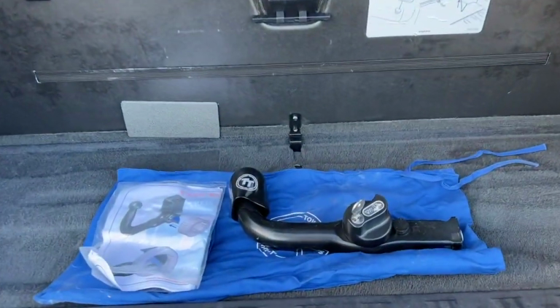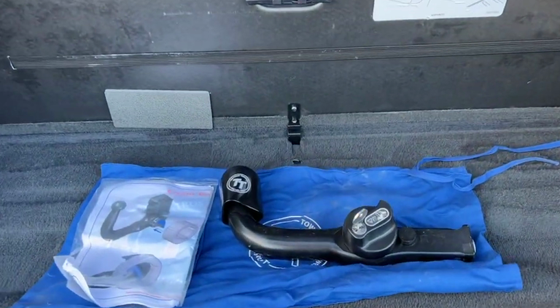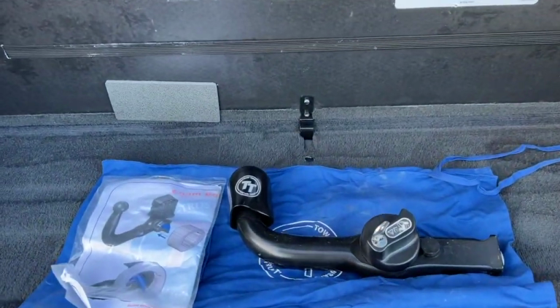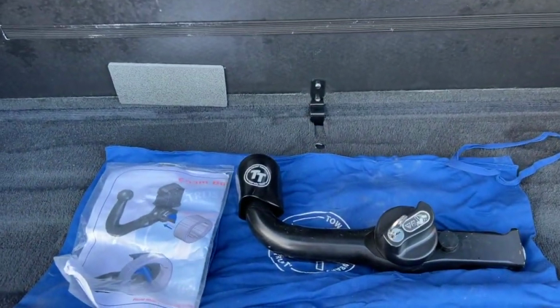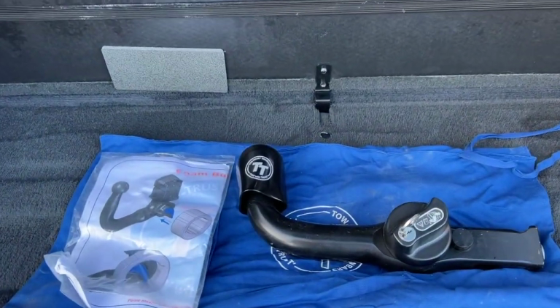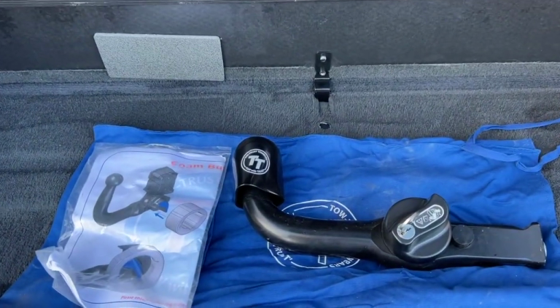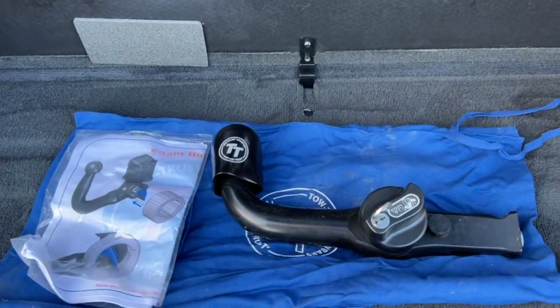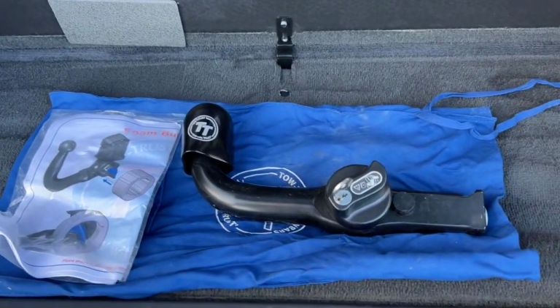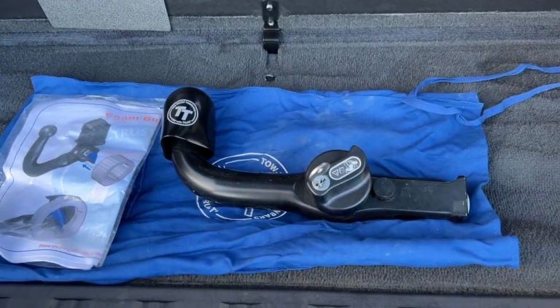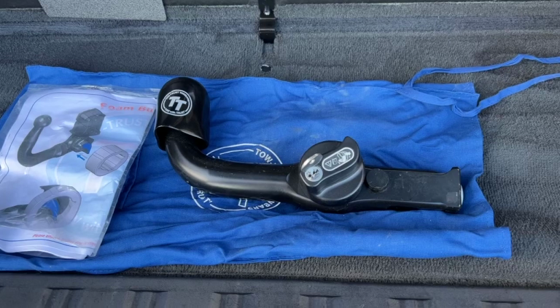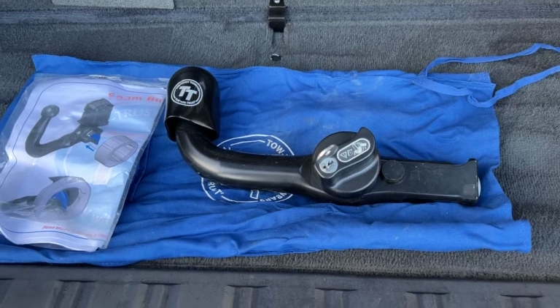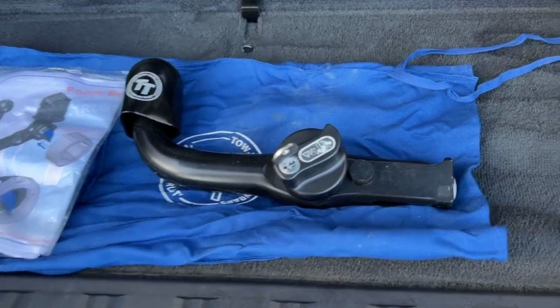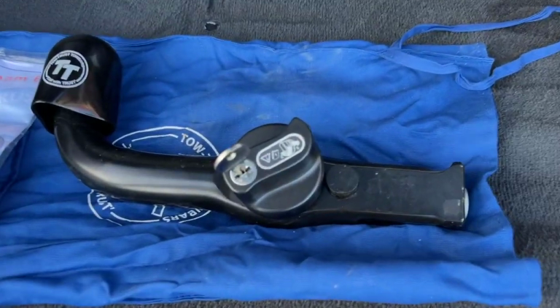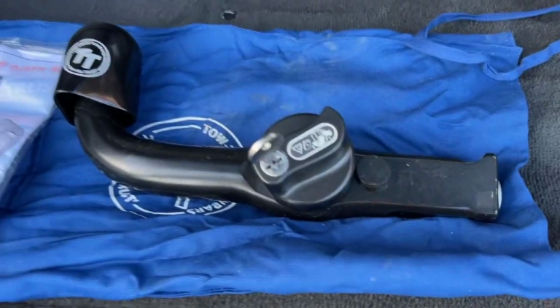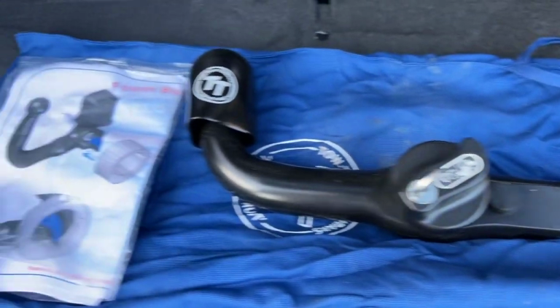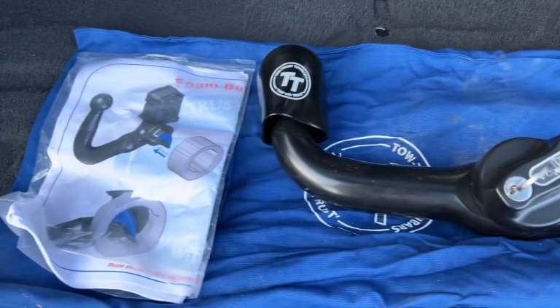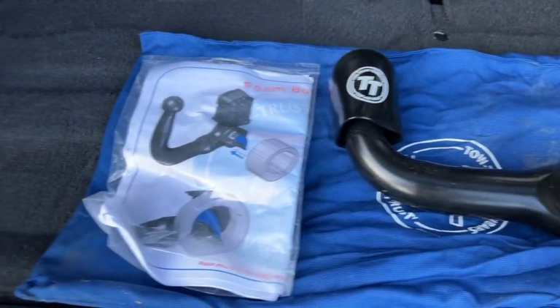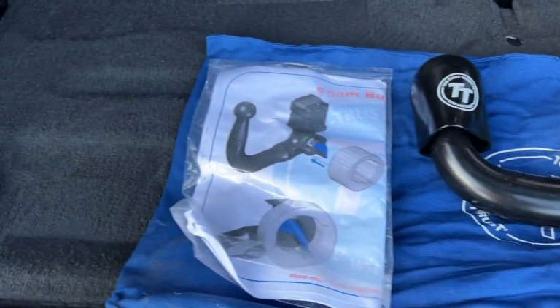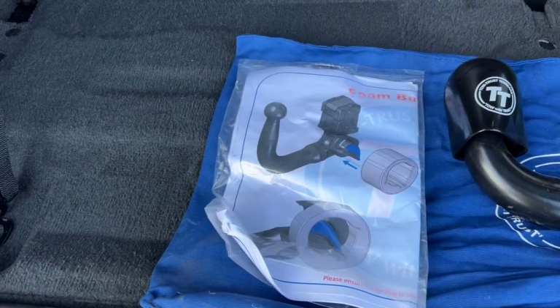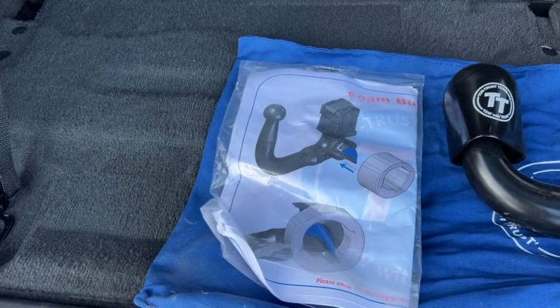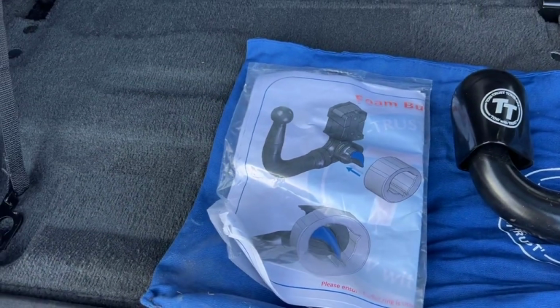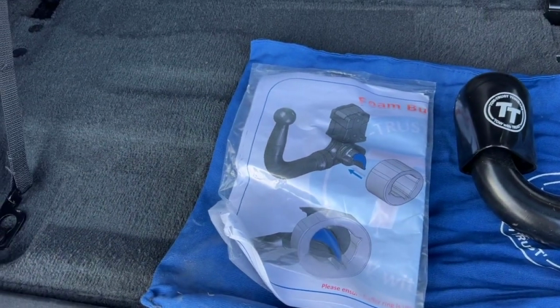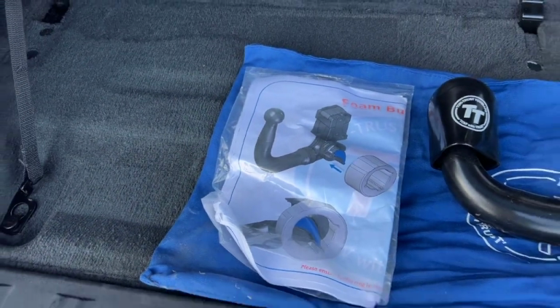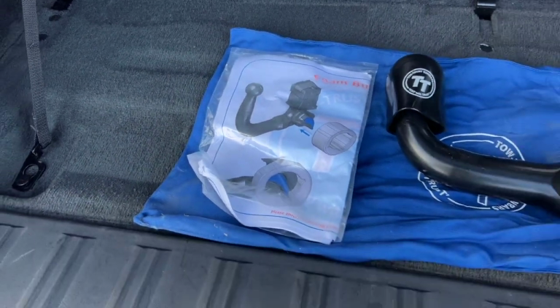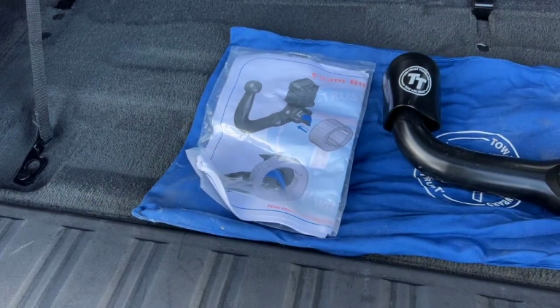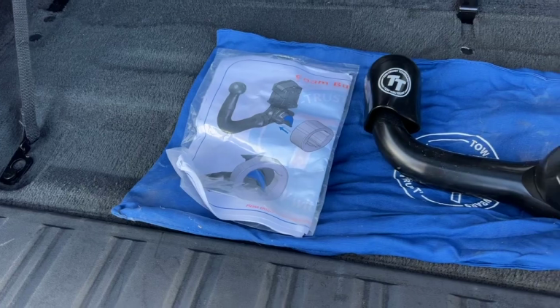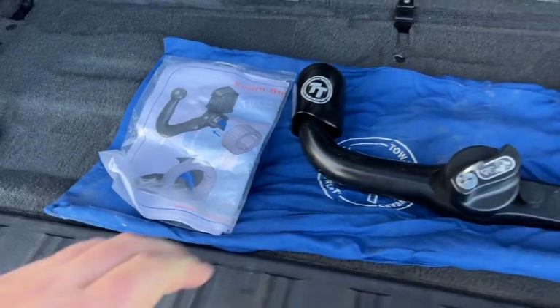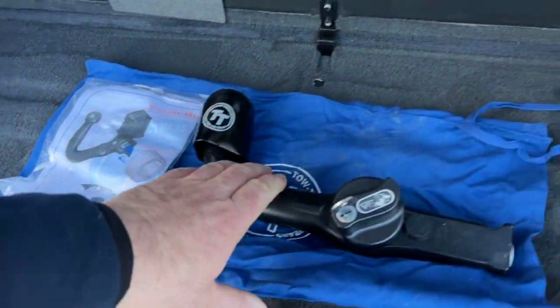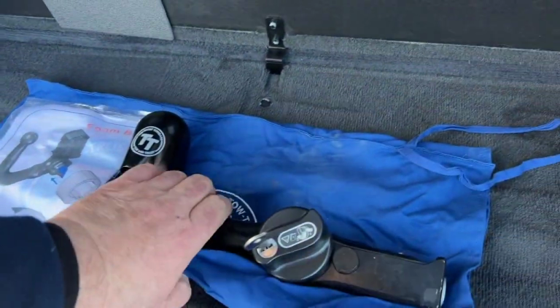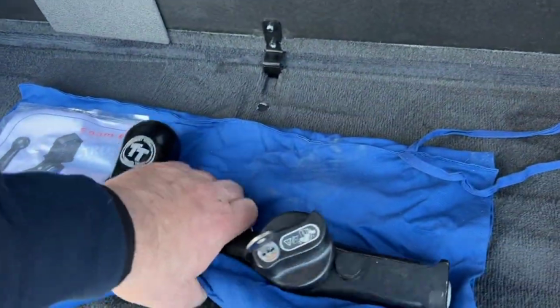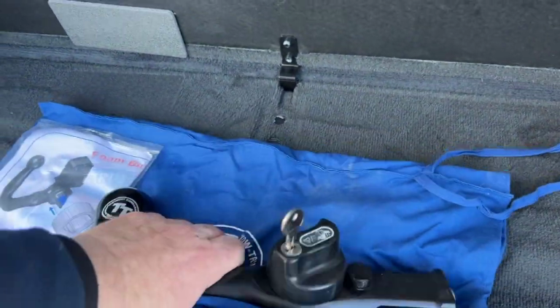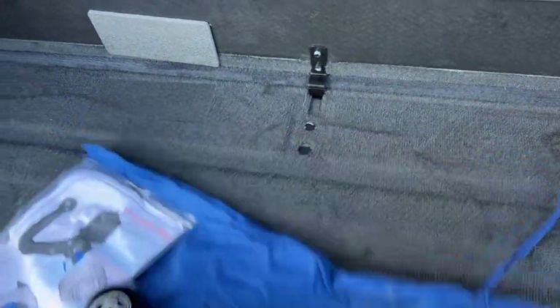There's the tow bar with the key and the instruction booklet. Doesn't look like it's ever been used.